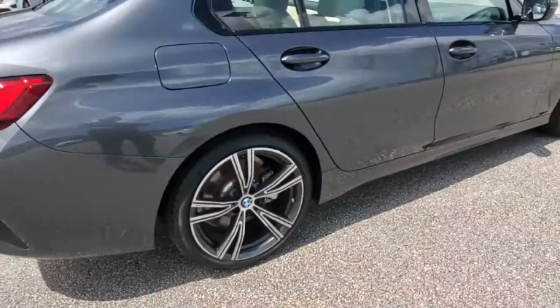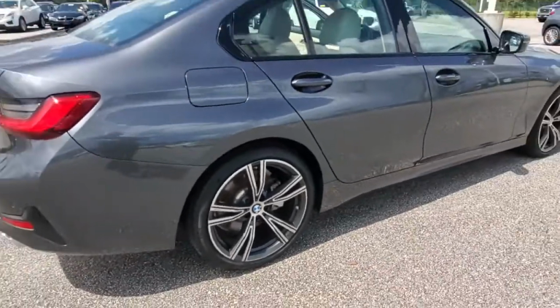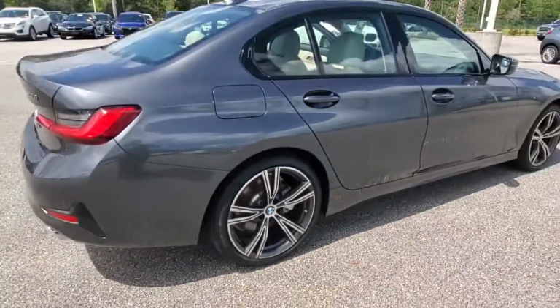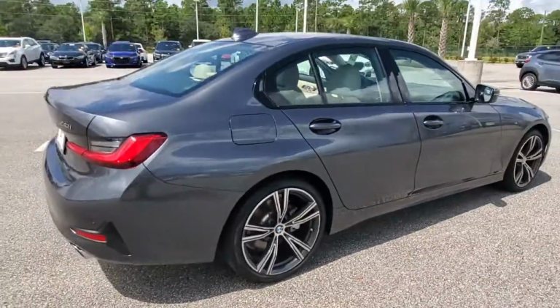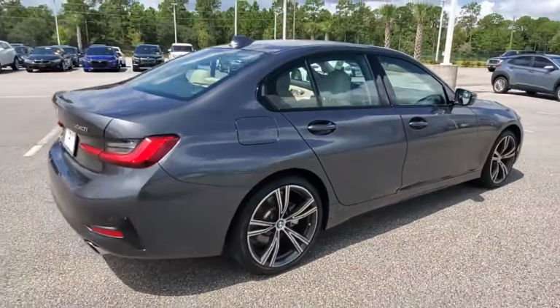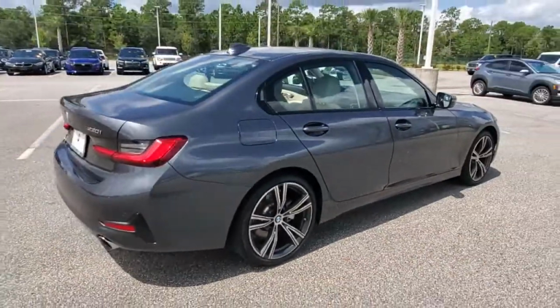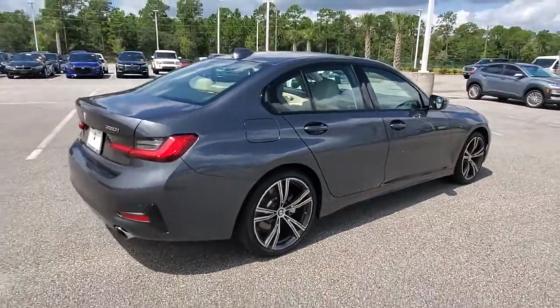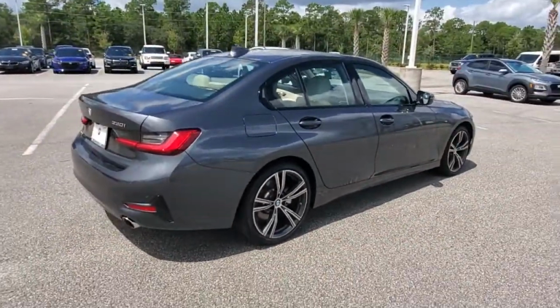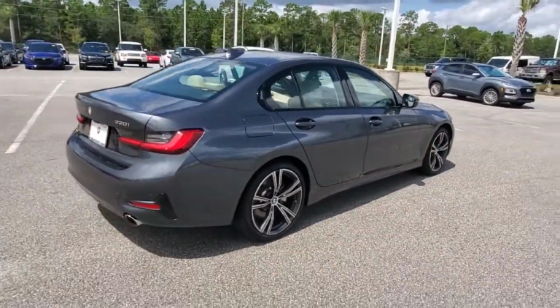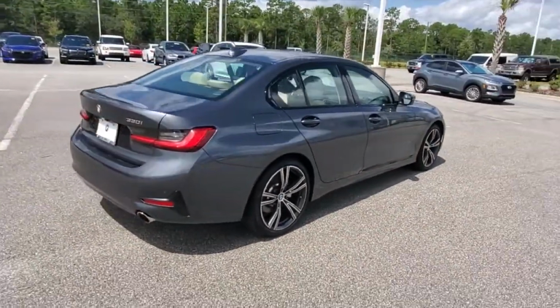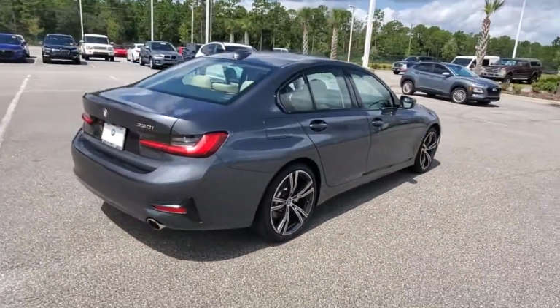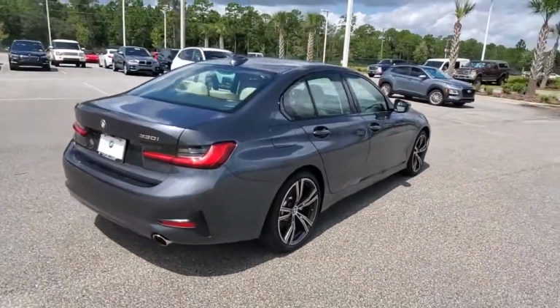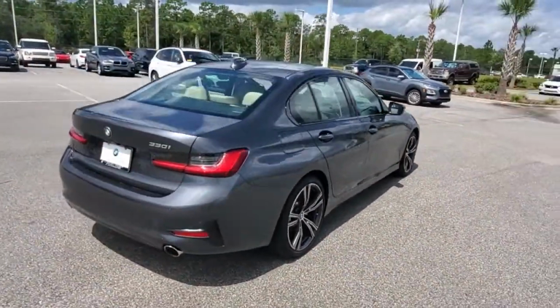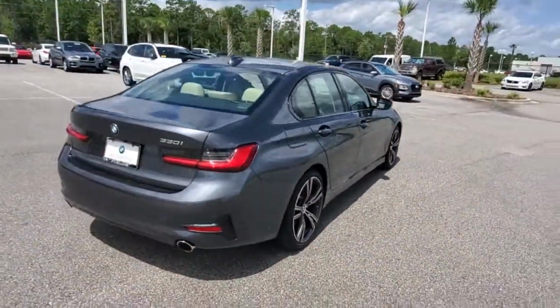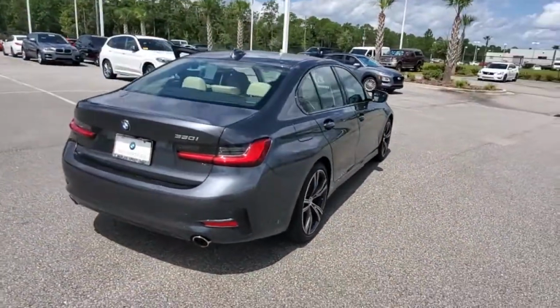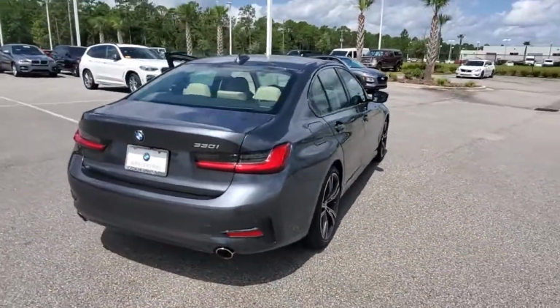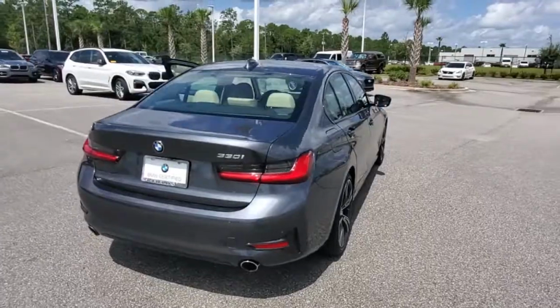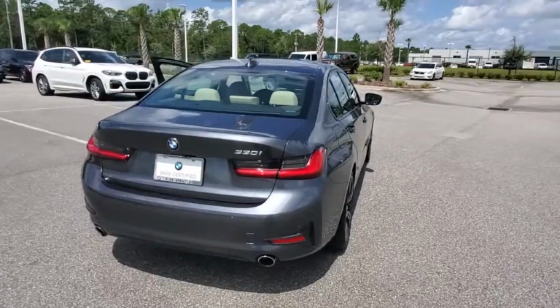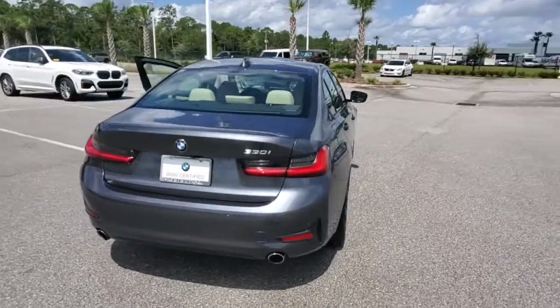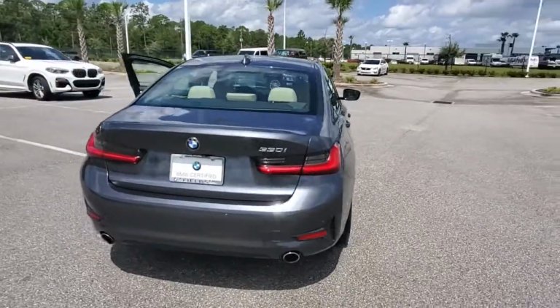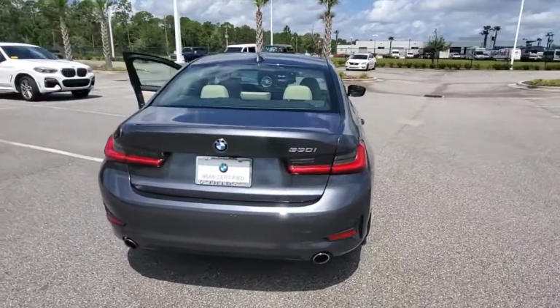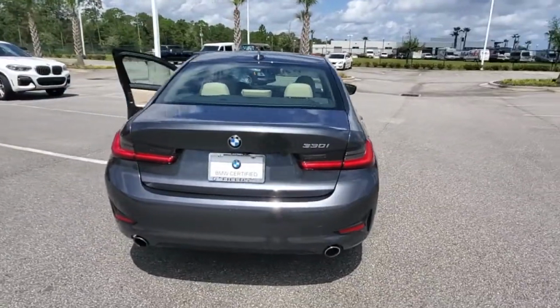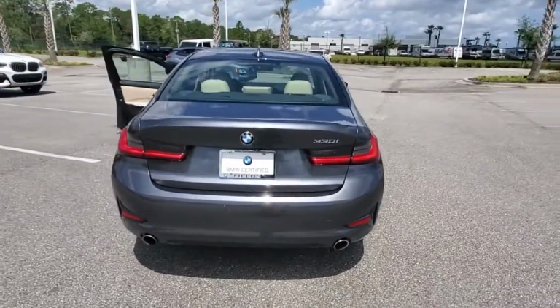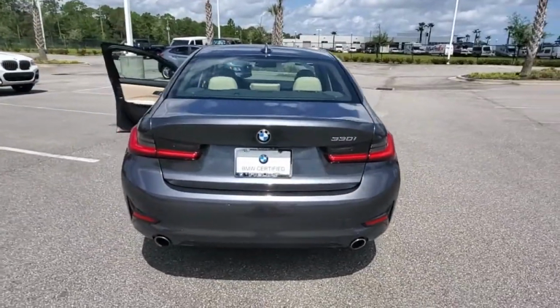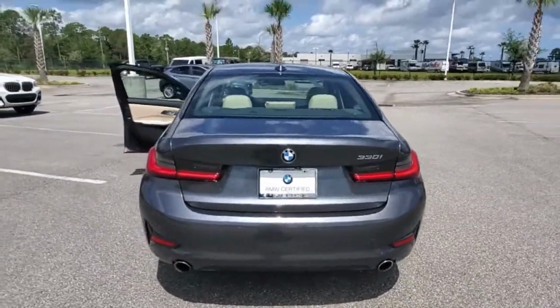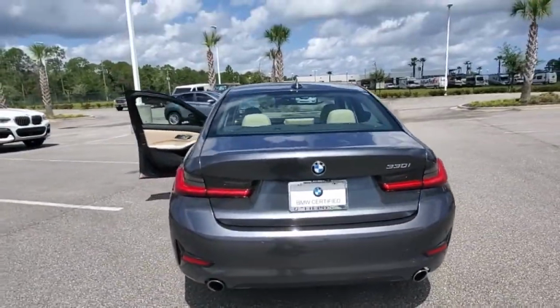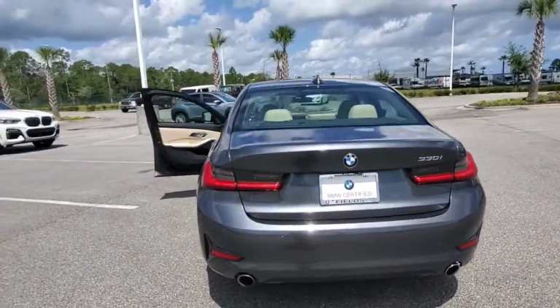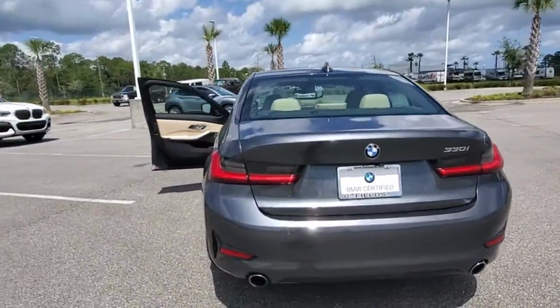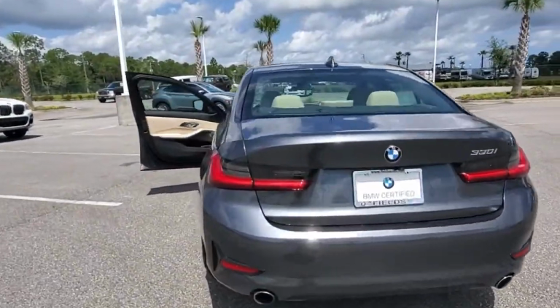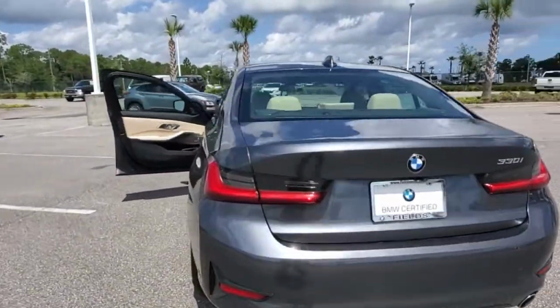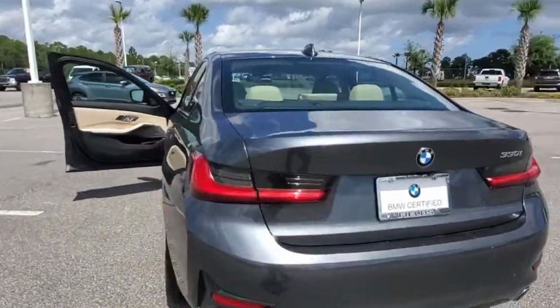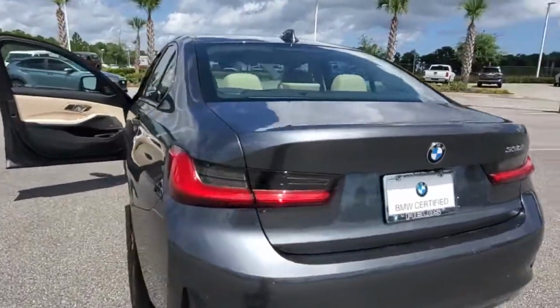The 3 Series Sedan delivers a unique blend of powerful performance, agile handling, and intelligent style. No wonder it's considered a legend among sports sedans.